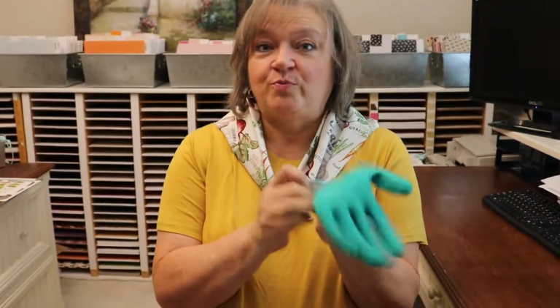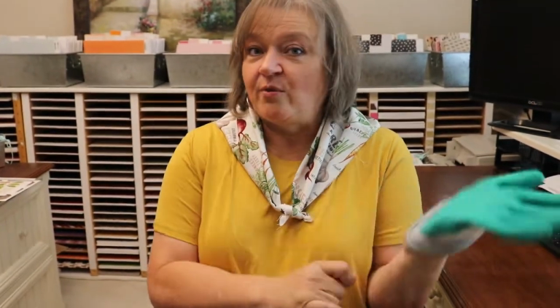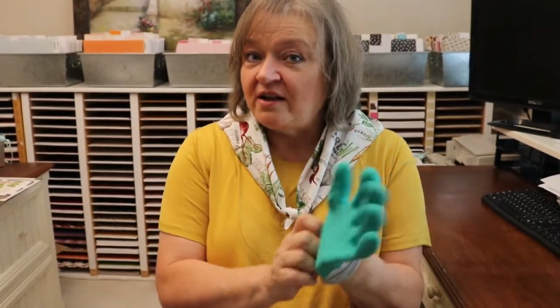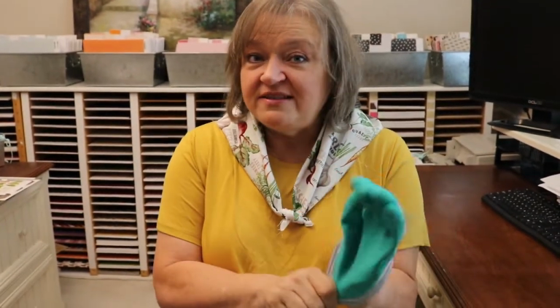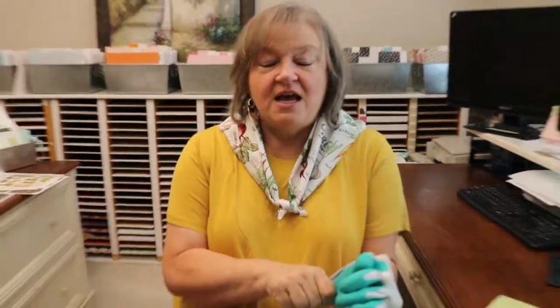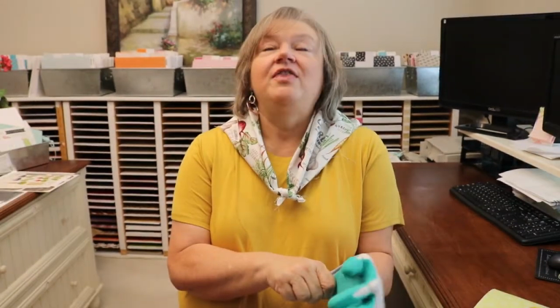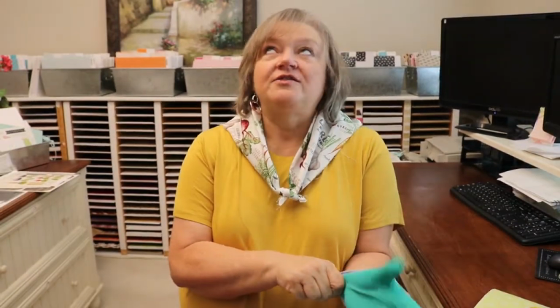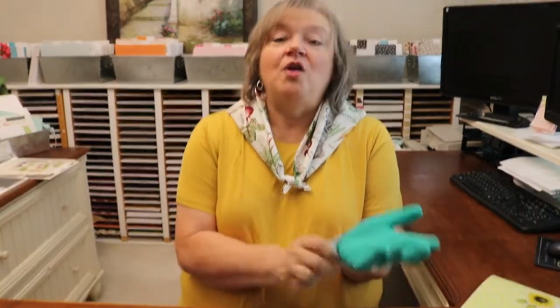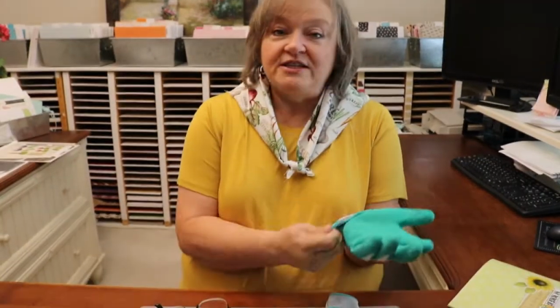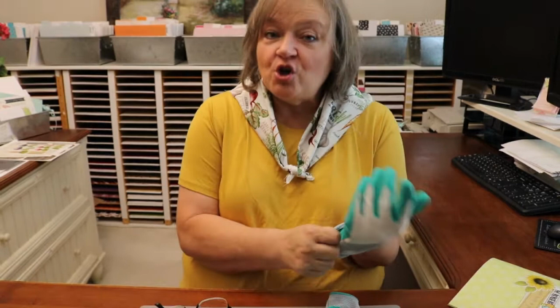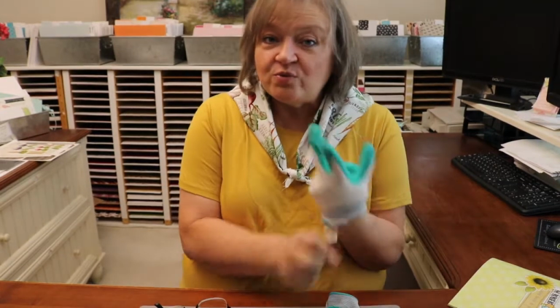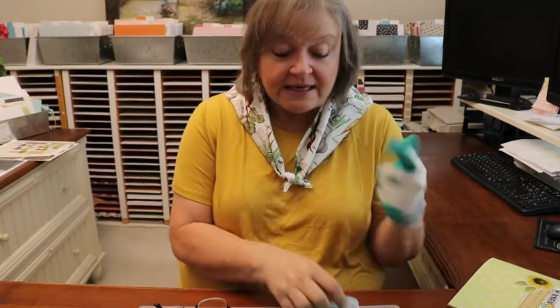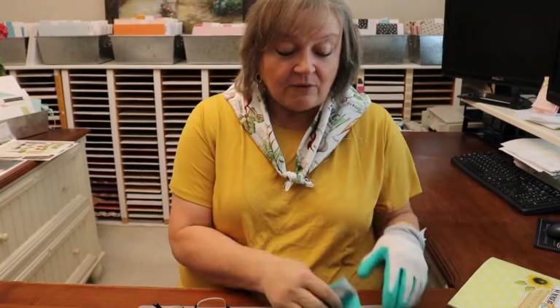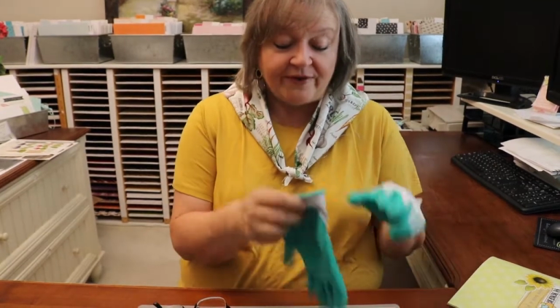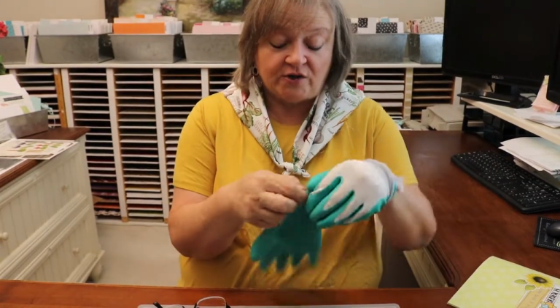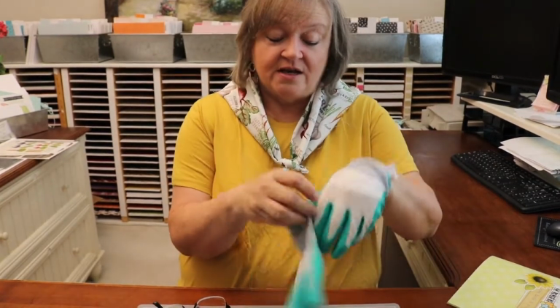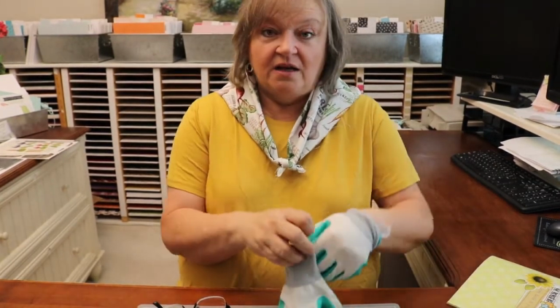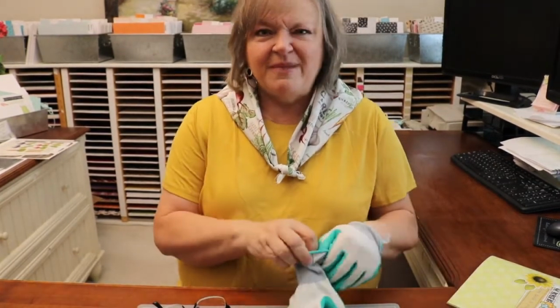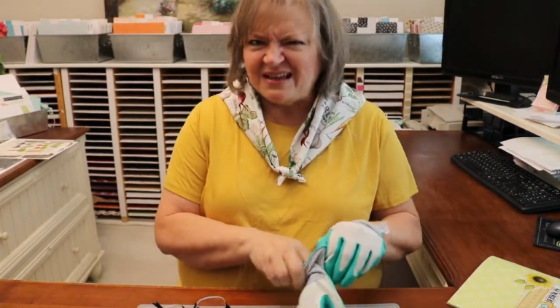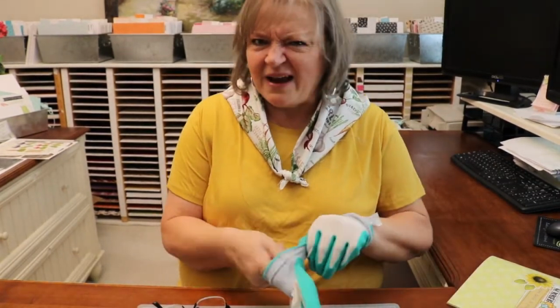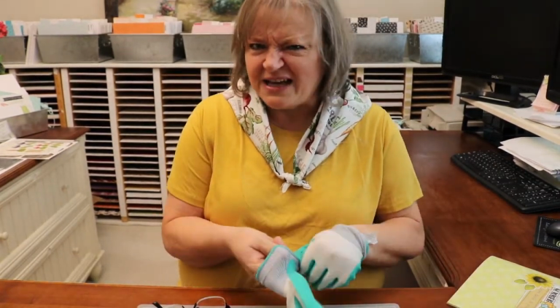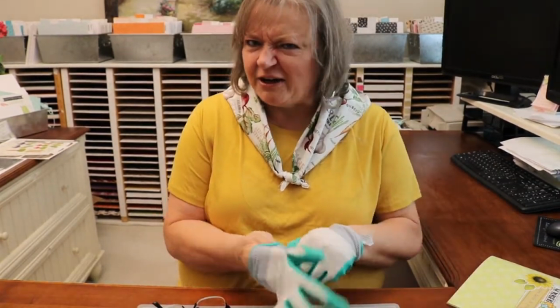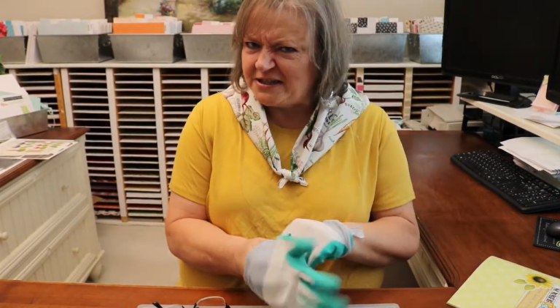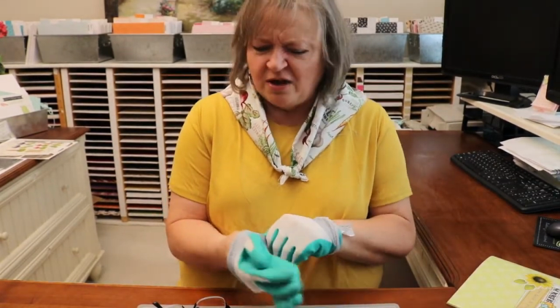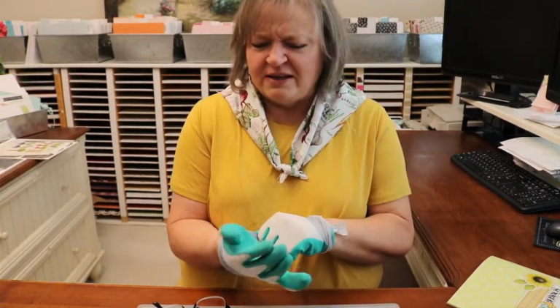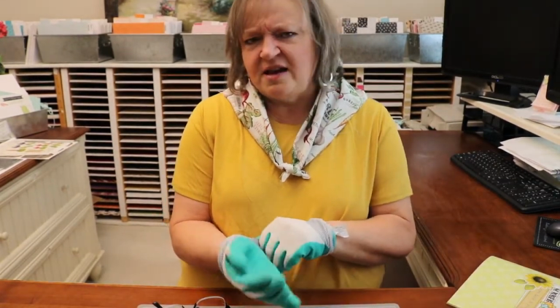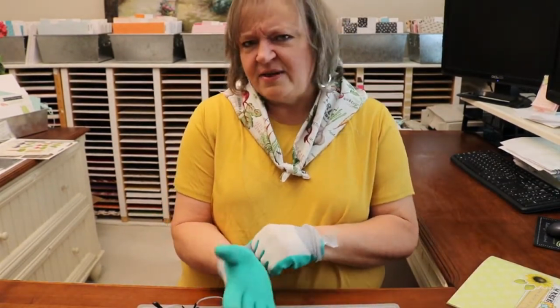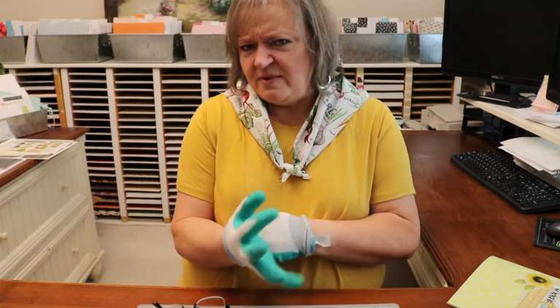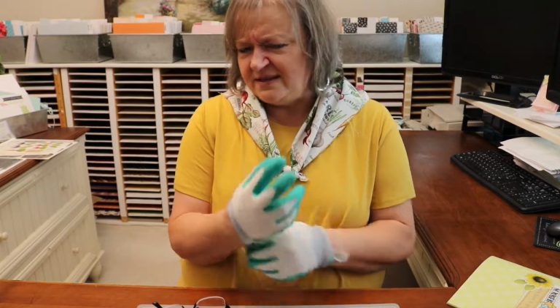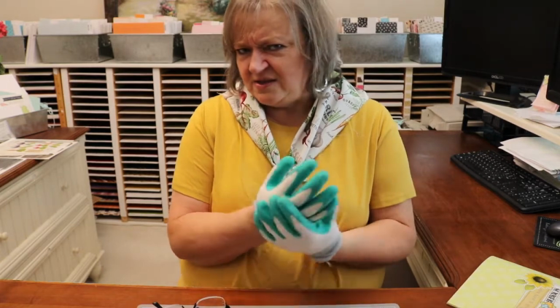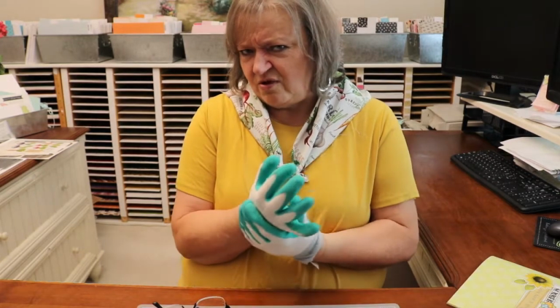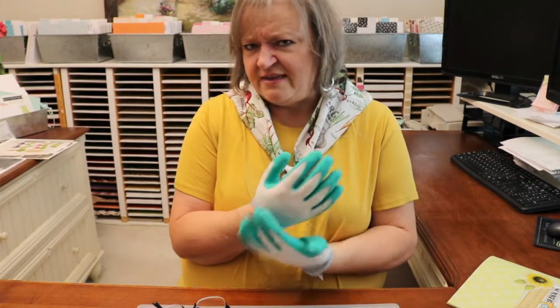Did you bring your work gloves? There is always so much weeding with the garden. Maybe that's why I don't have a garden — not to mention, maybe the seeds don't grow either.